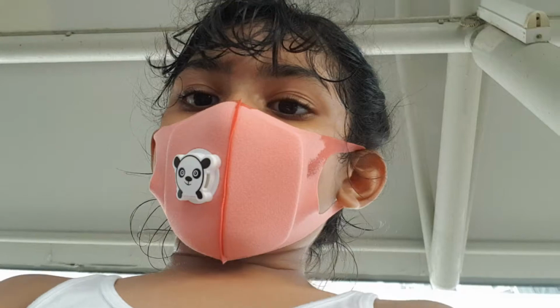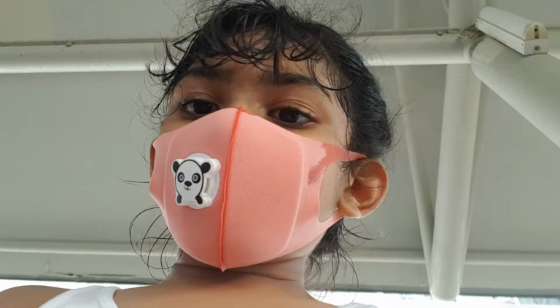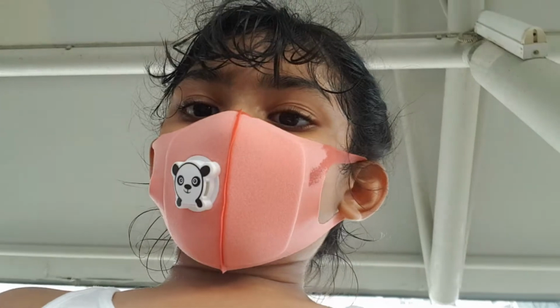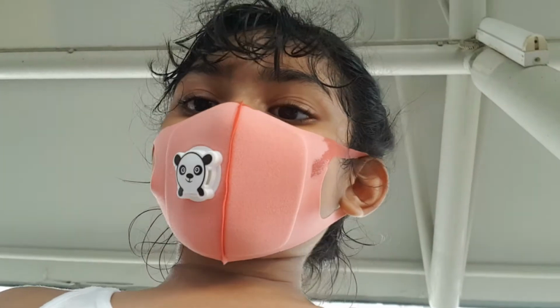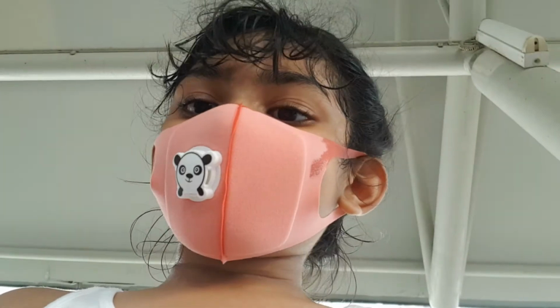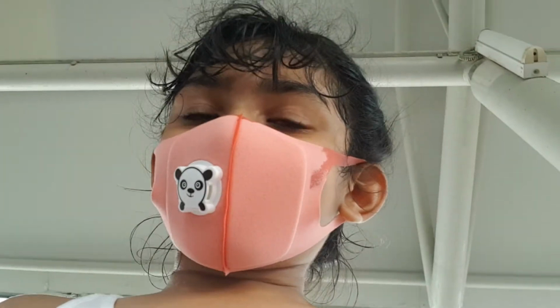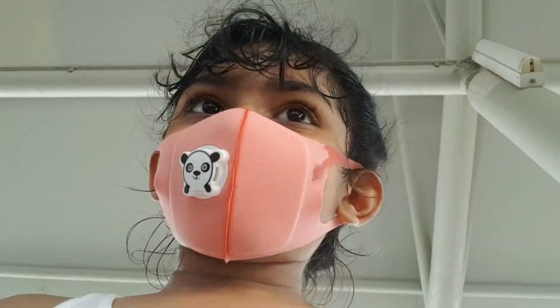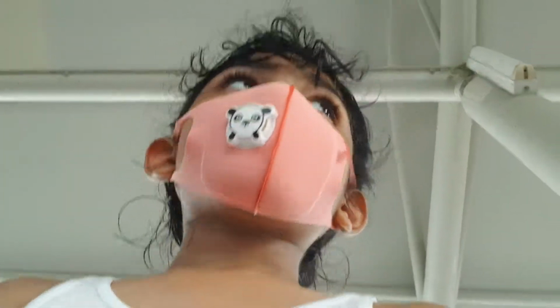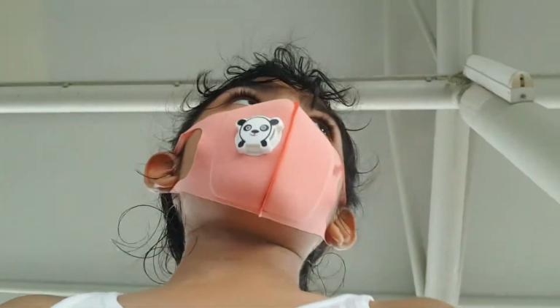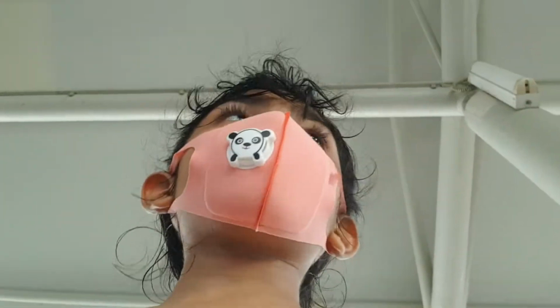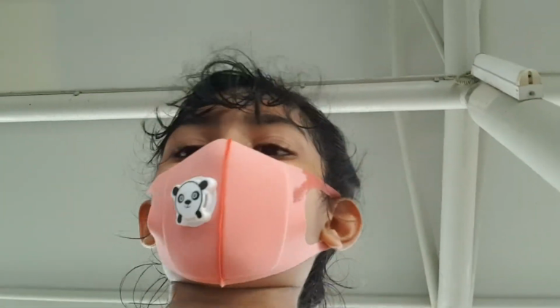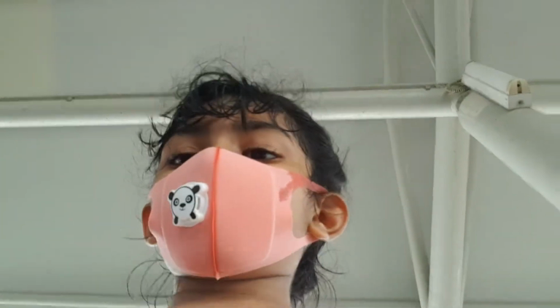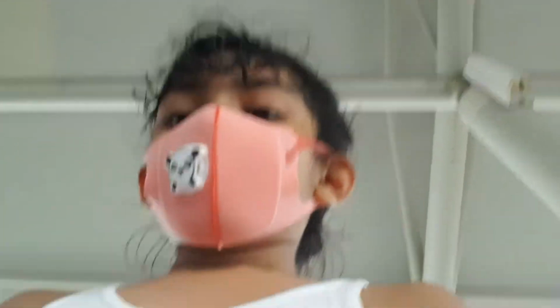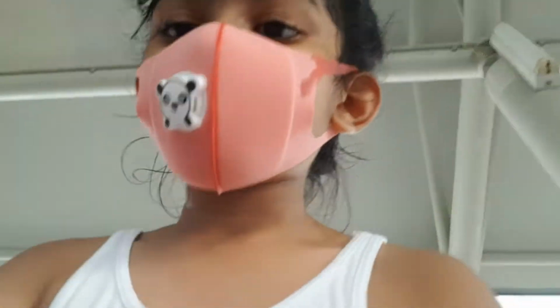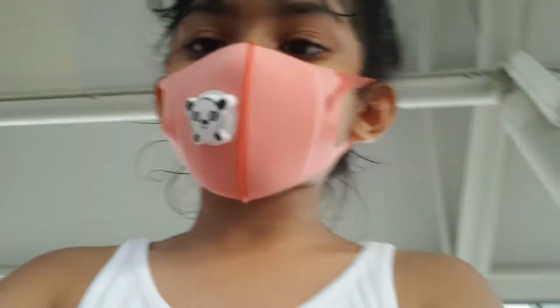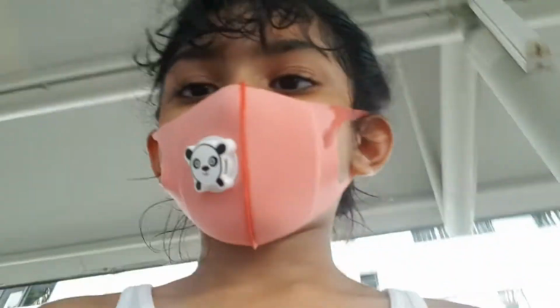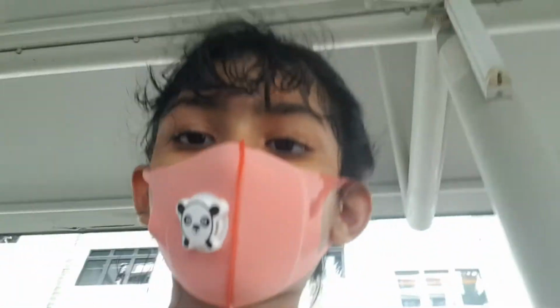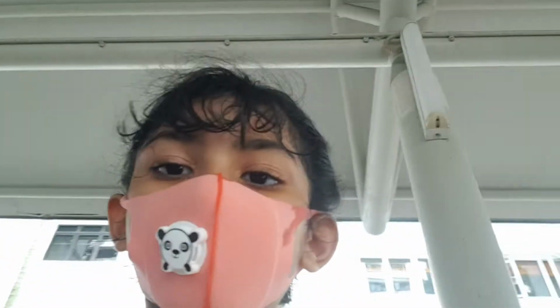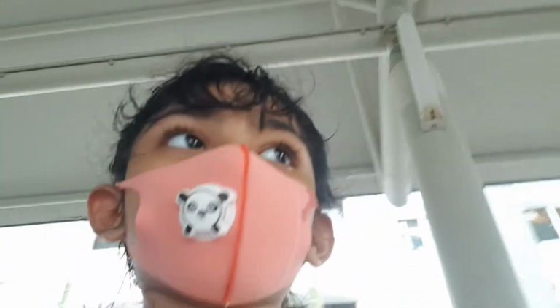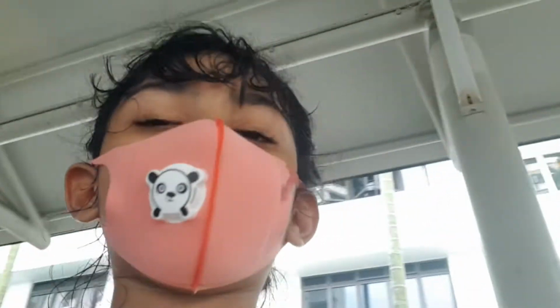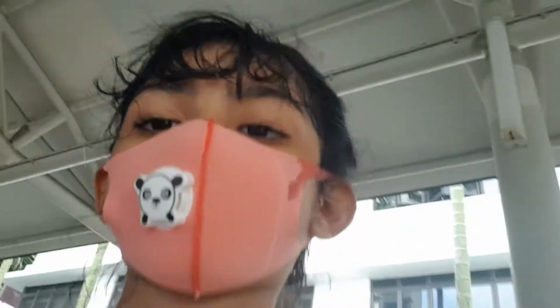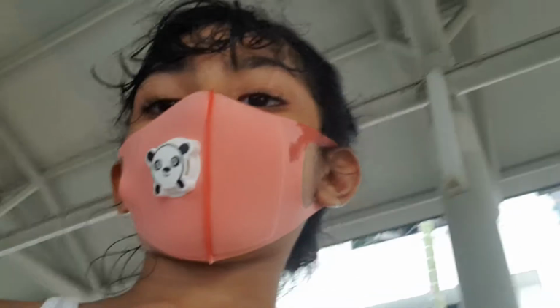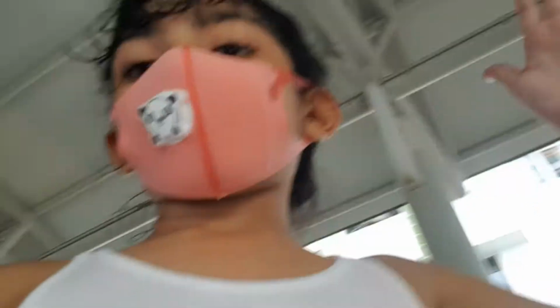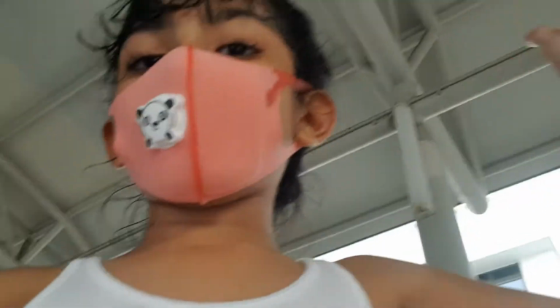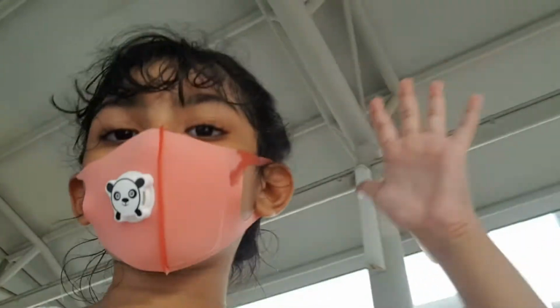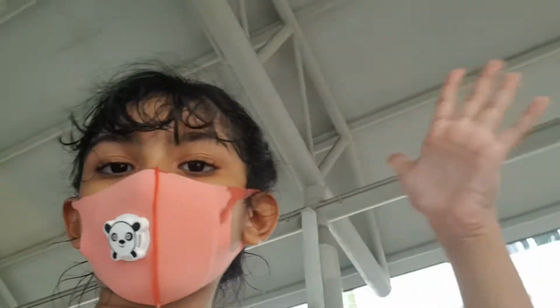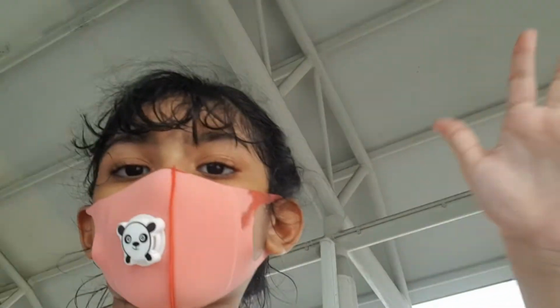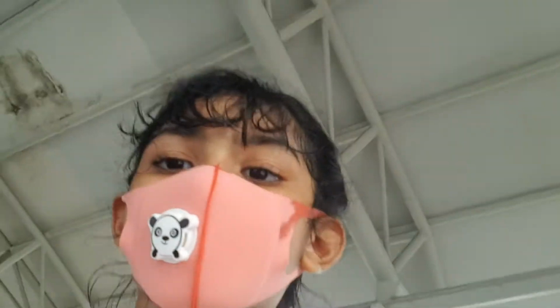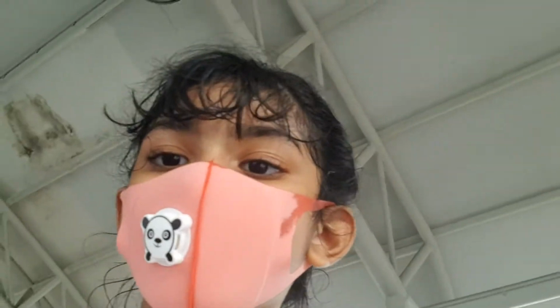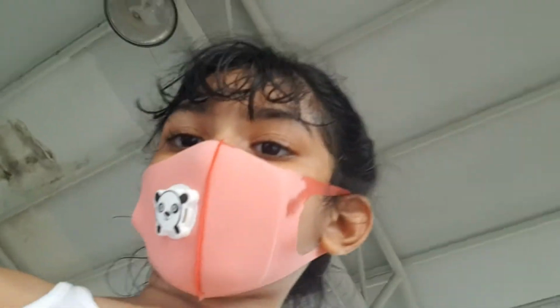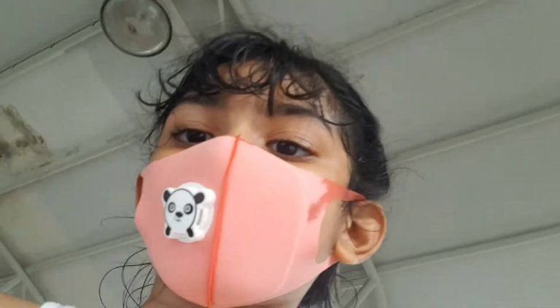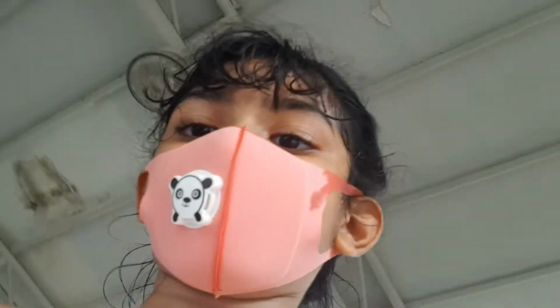Hello everyone, it's Ariel. Today I'm going to show you my brand new hillies and new tricks. Let's see.